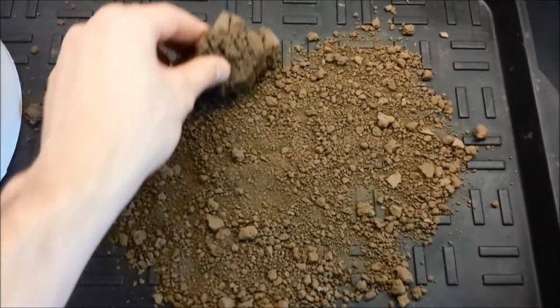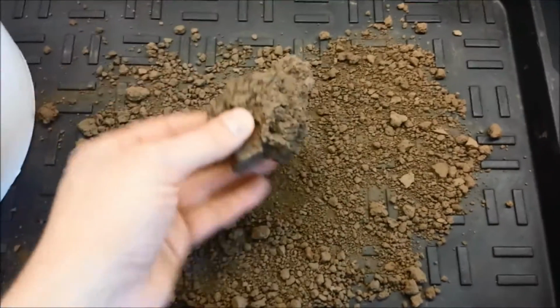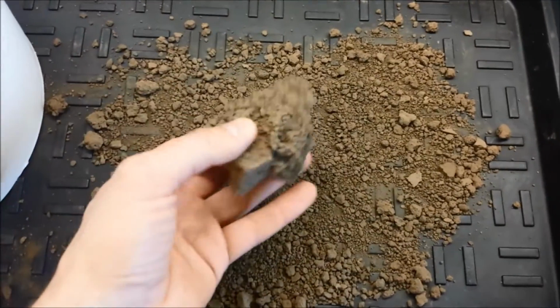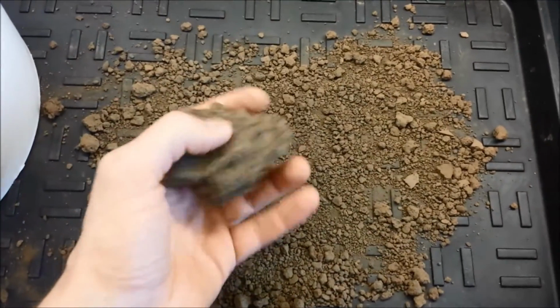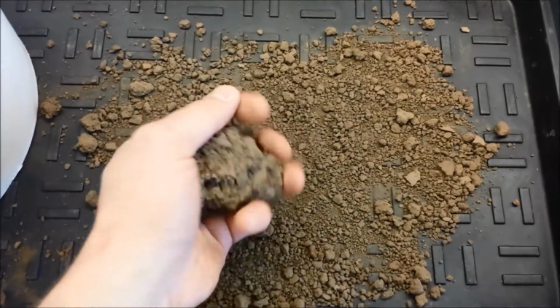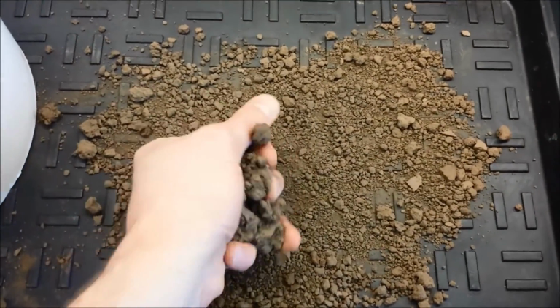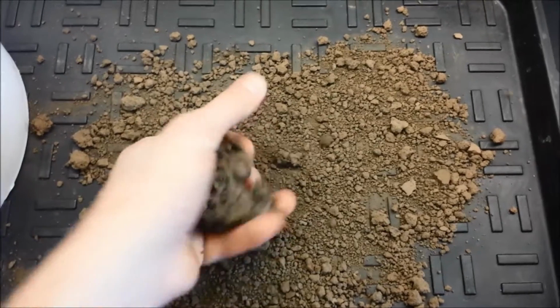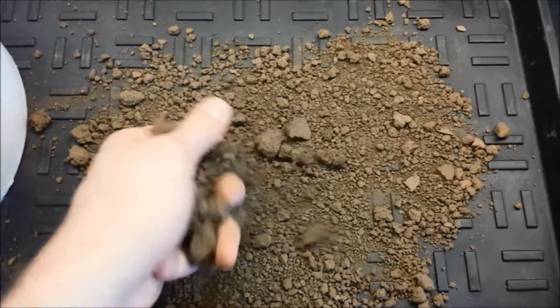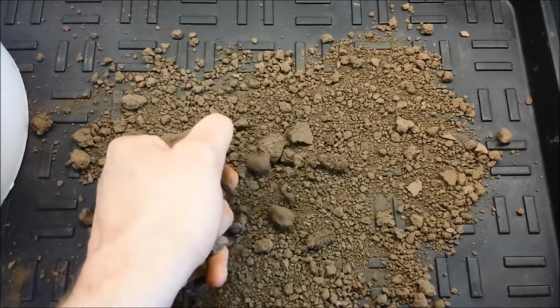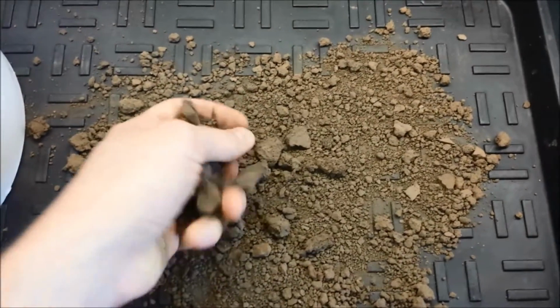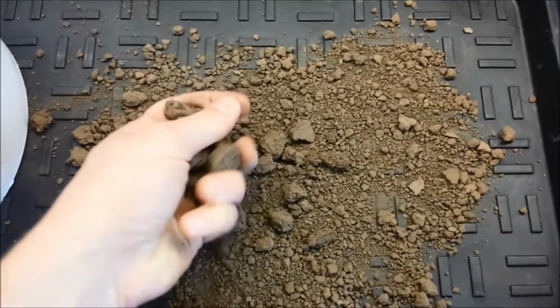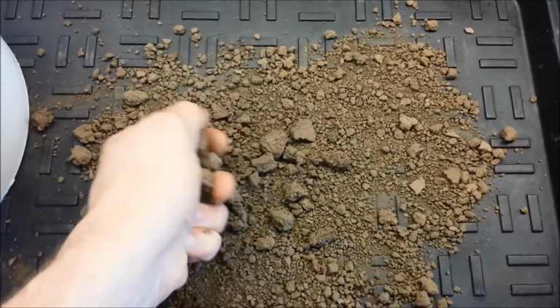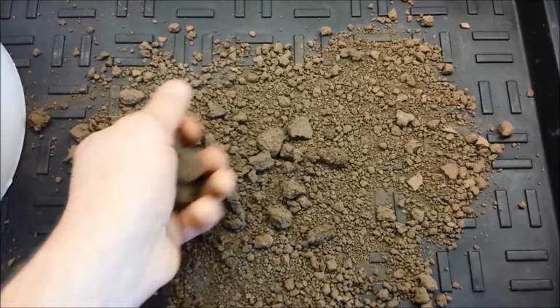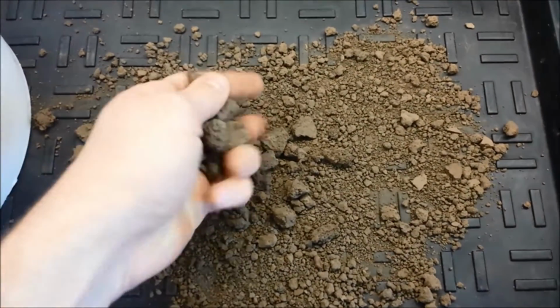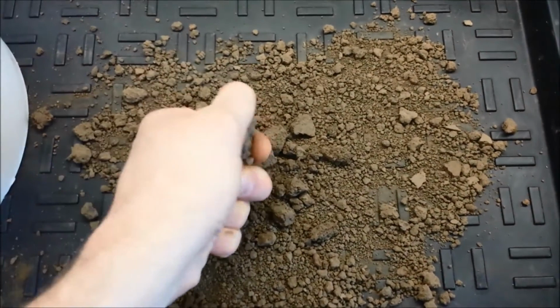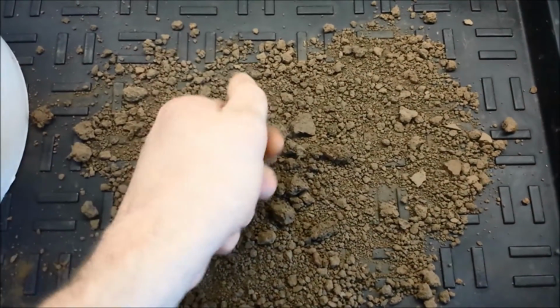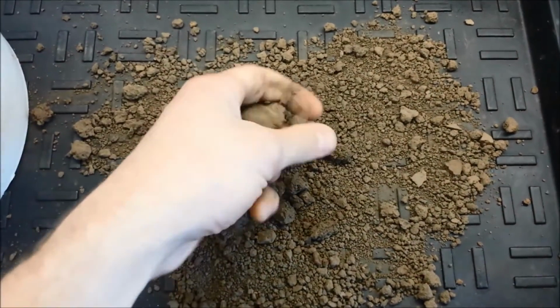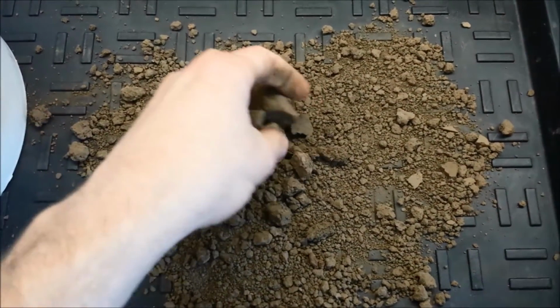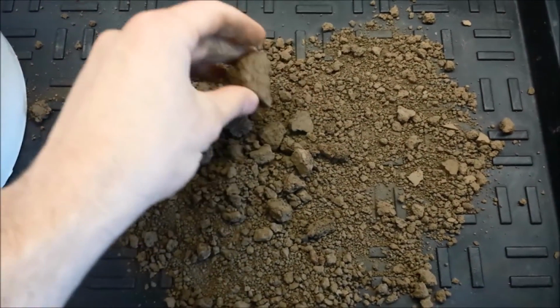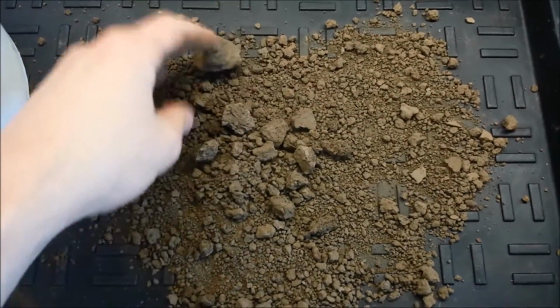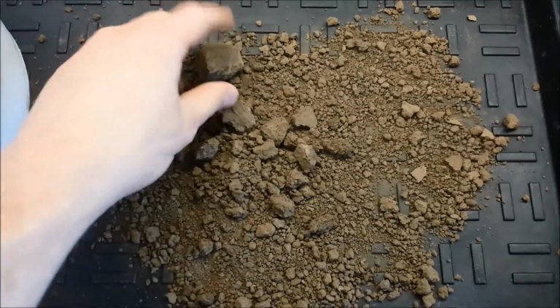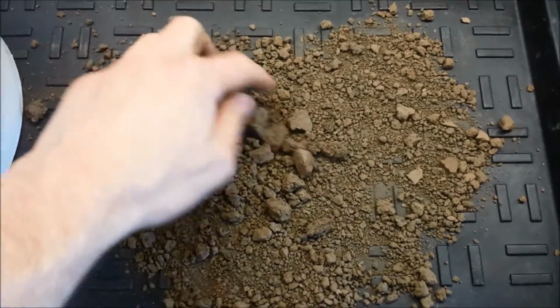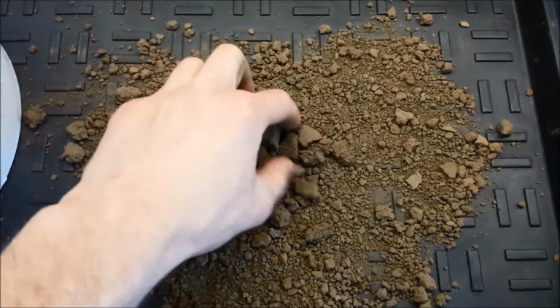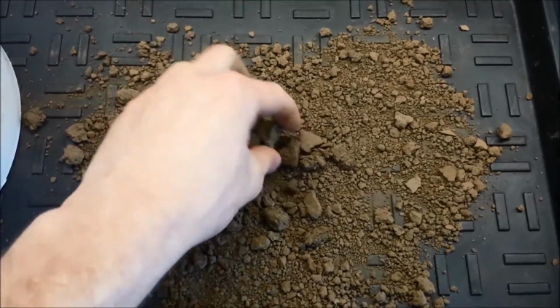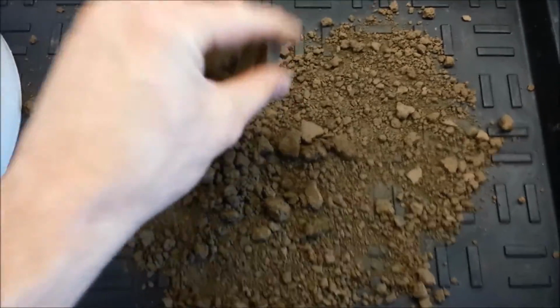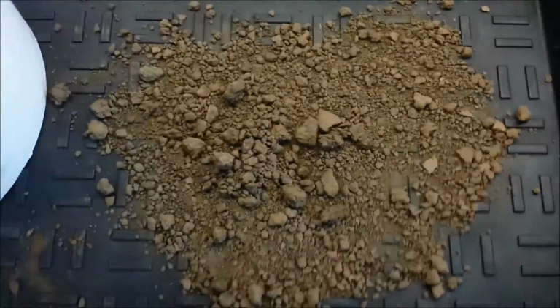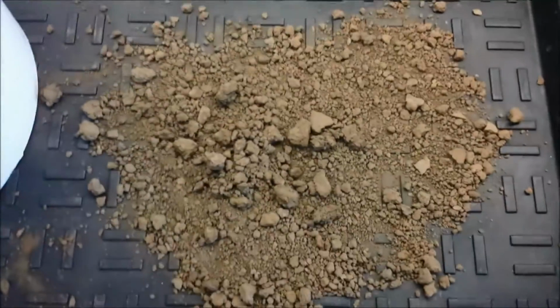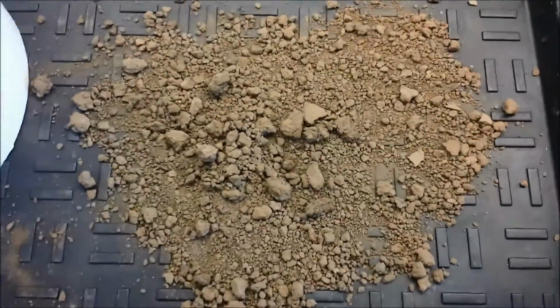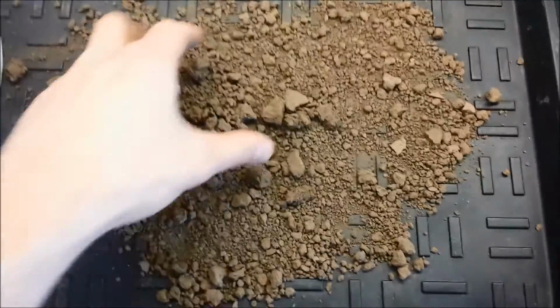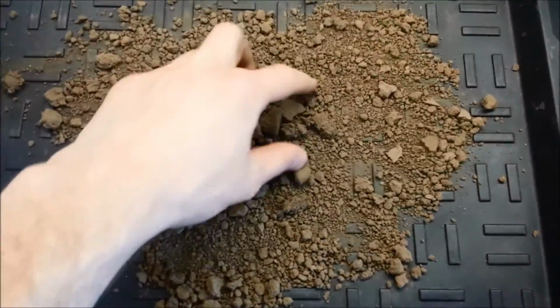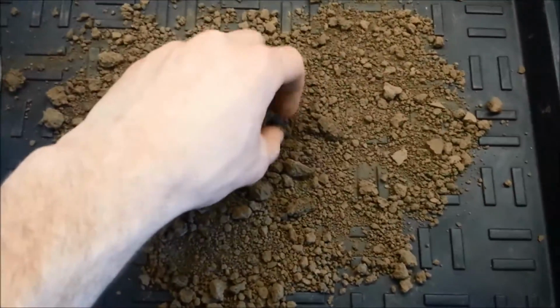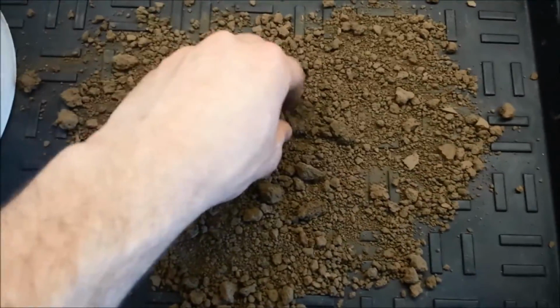Begin by spreading the soil over a thin layer and letting it air dry. Be sure to break up large chunks of soil and remove large objects from the soil while keeping the original composition intact.